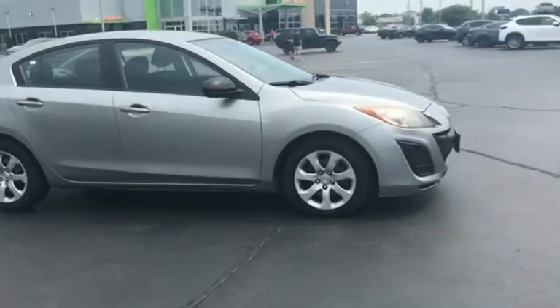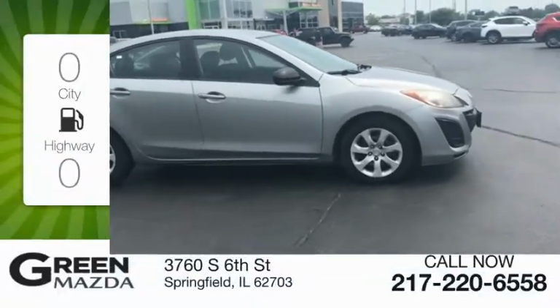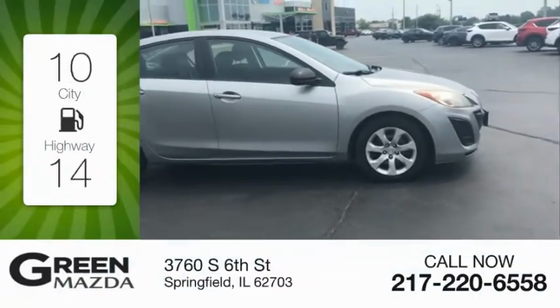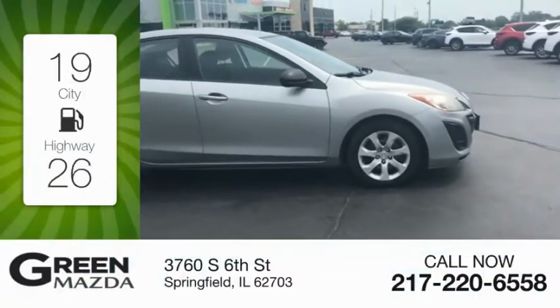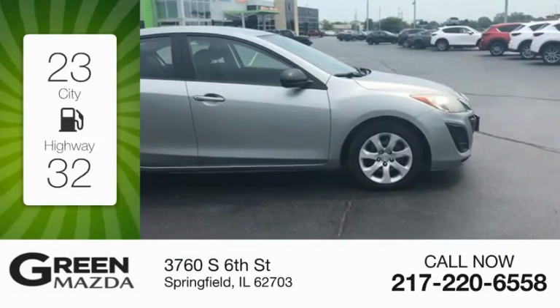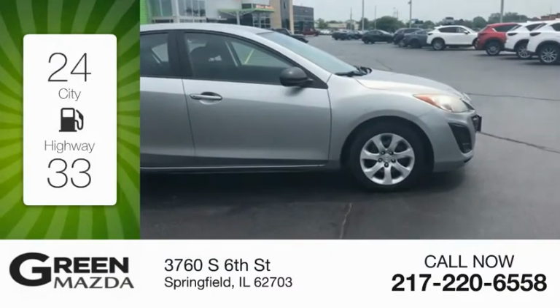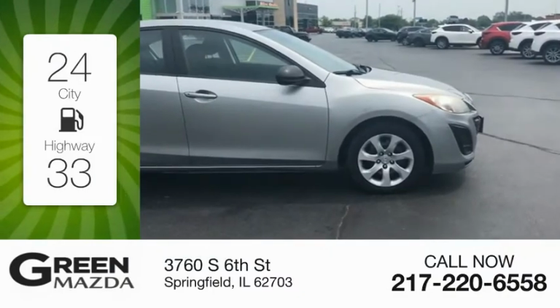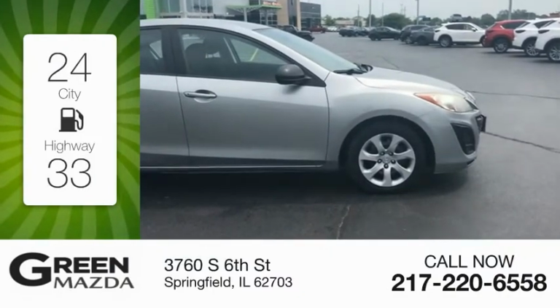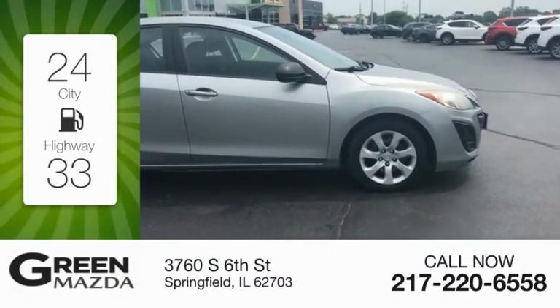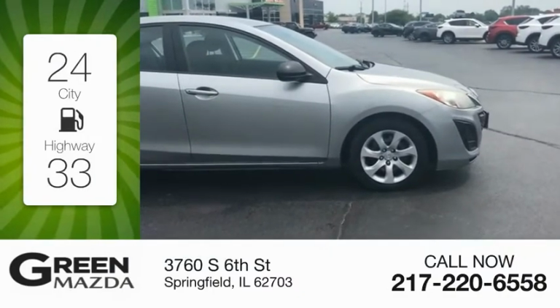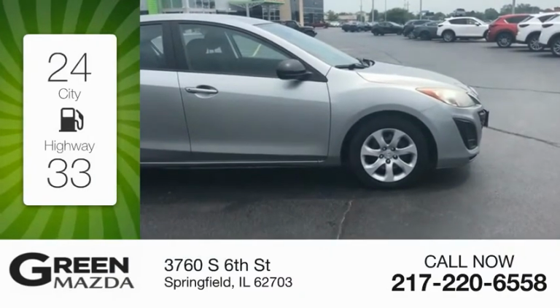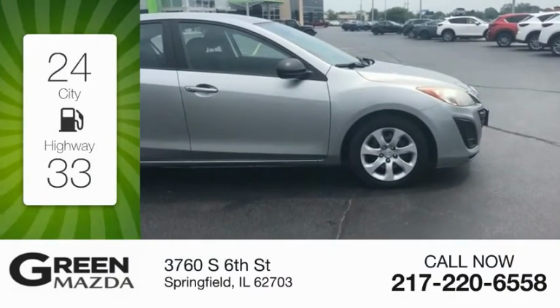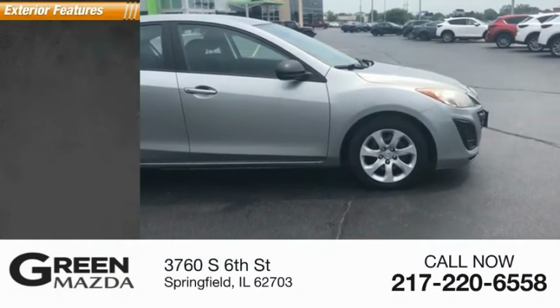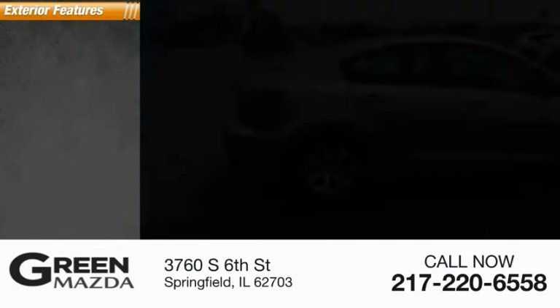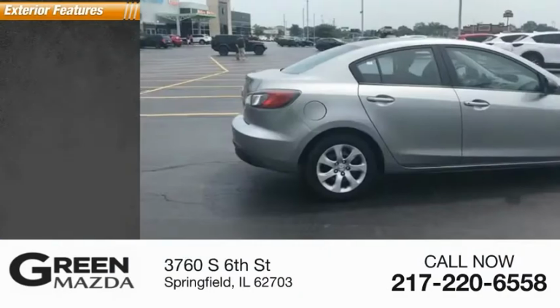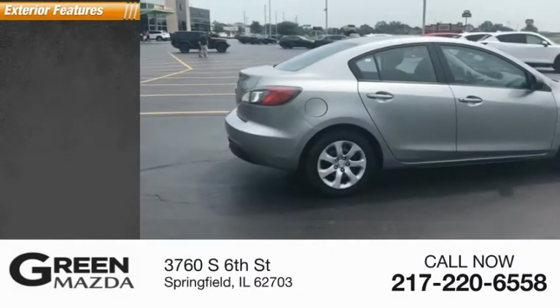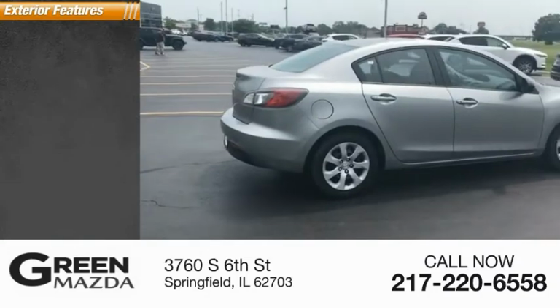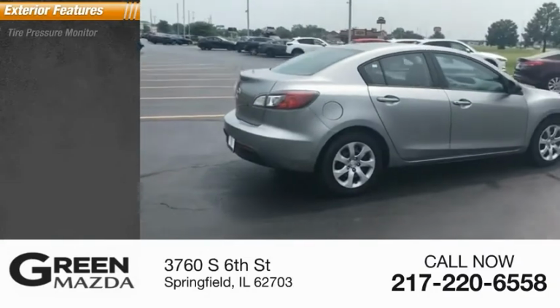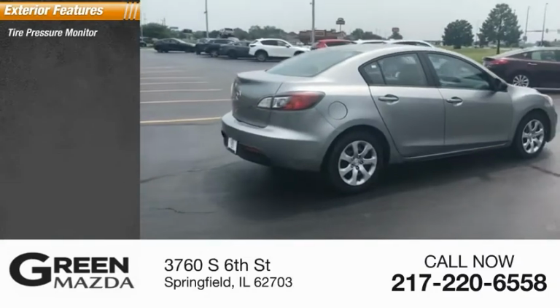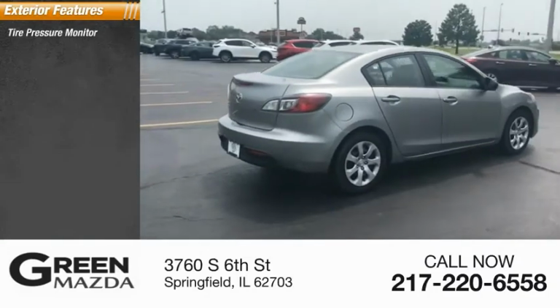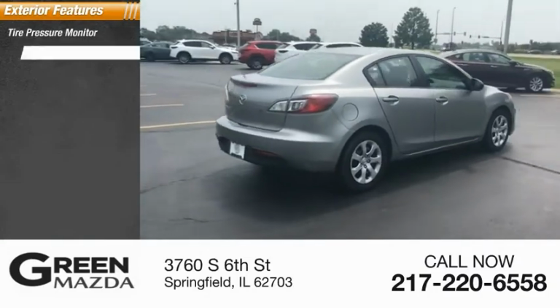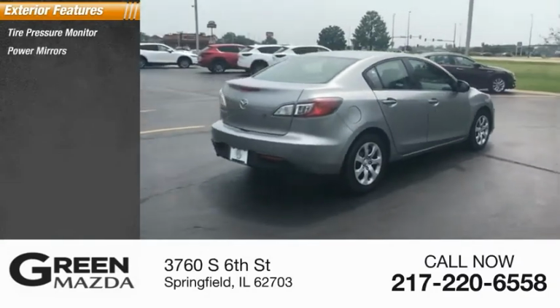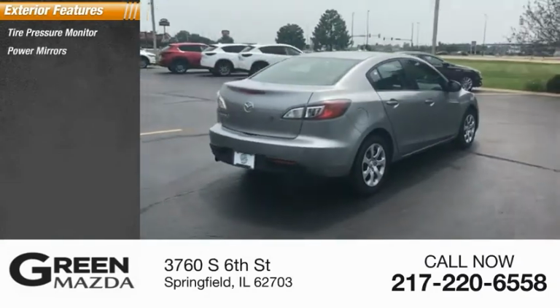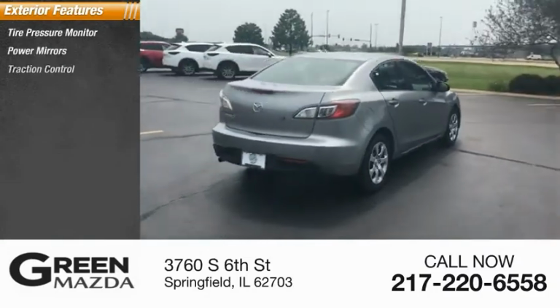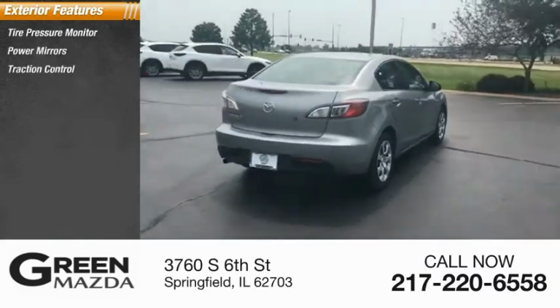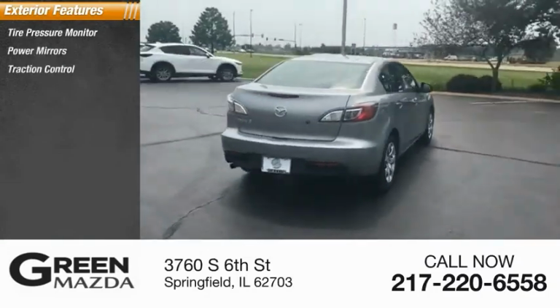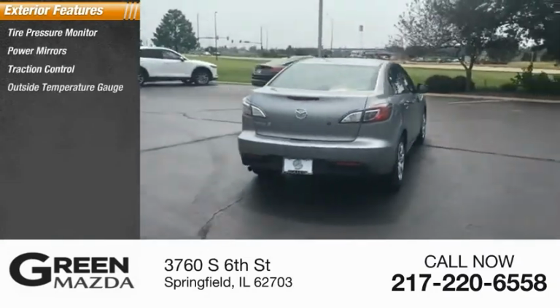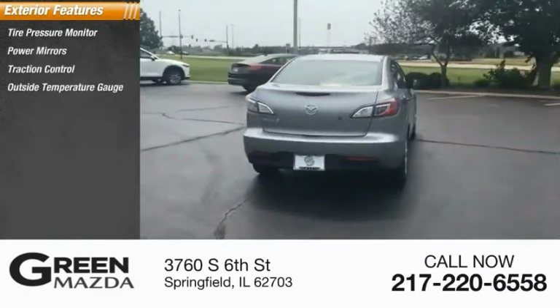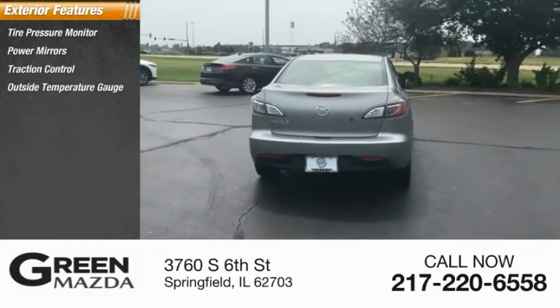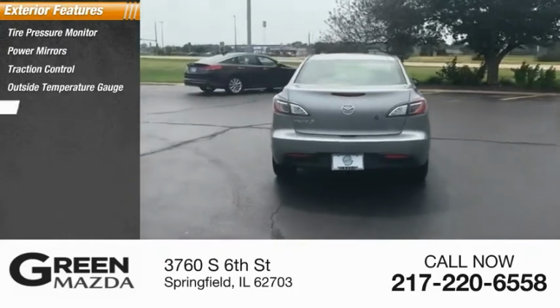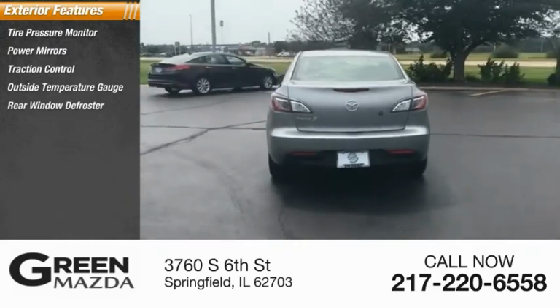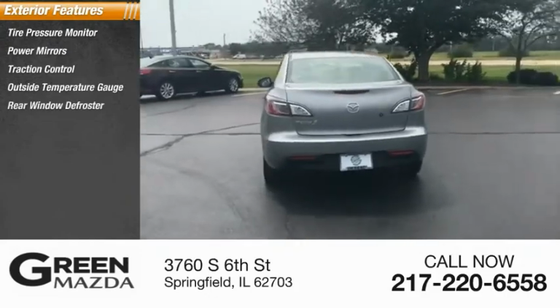Great fuel efficiency saves you money by requiring fewer trips to the gas station. Here are some of this vehicle's great options: tire pressure monitor, power mirrors, traction control, outside temperature gauge, rear window defroster.